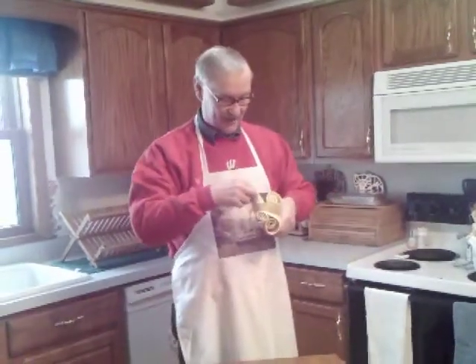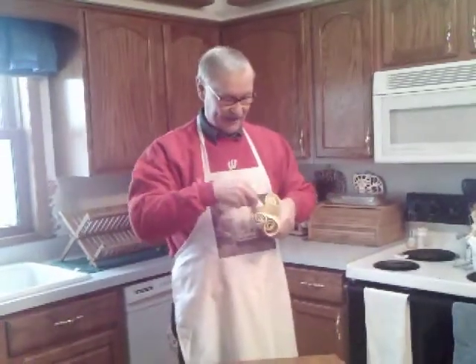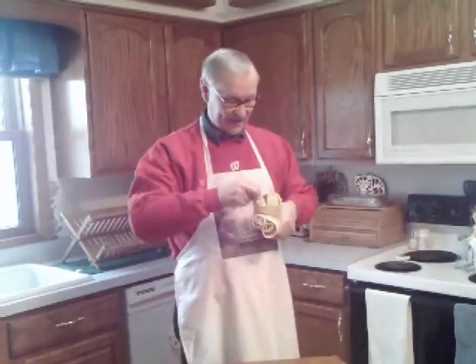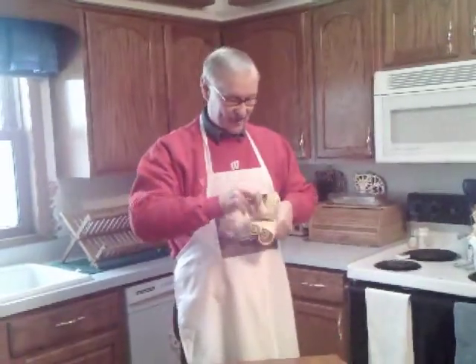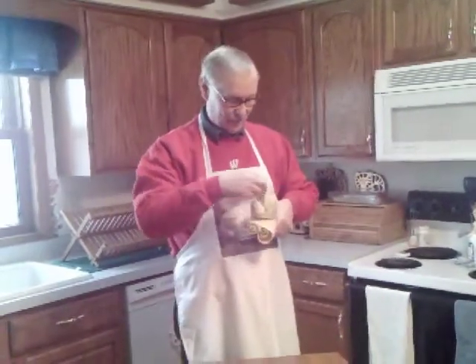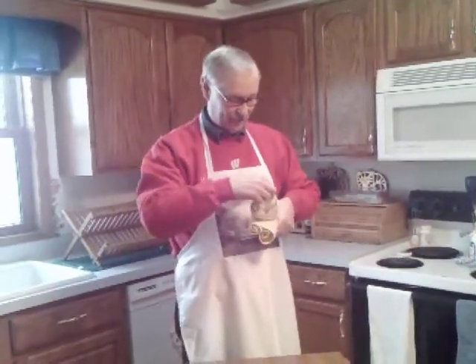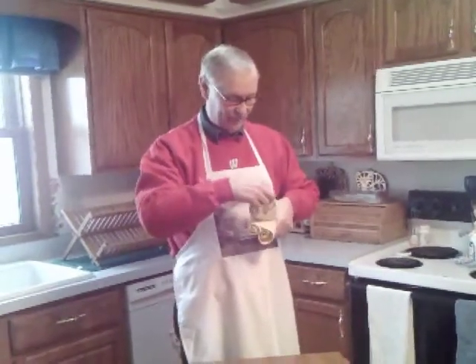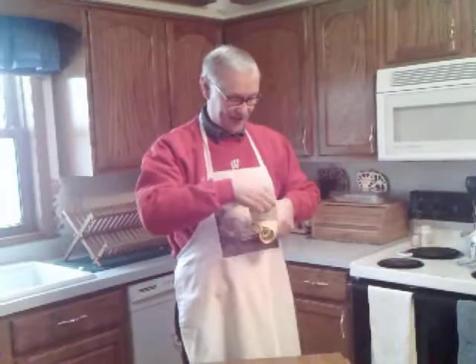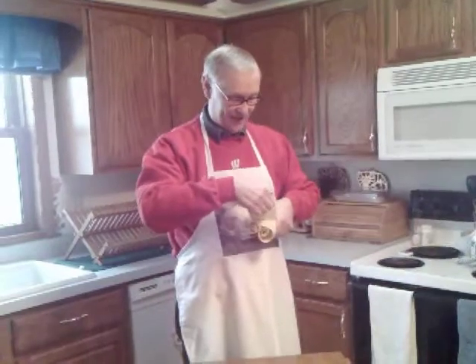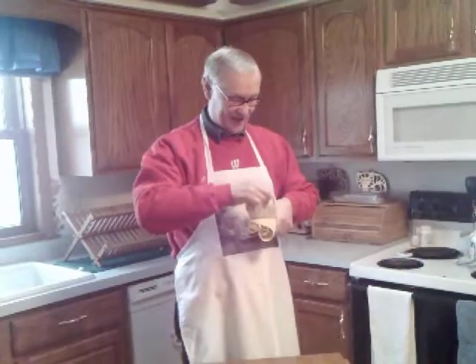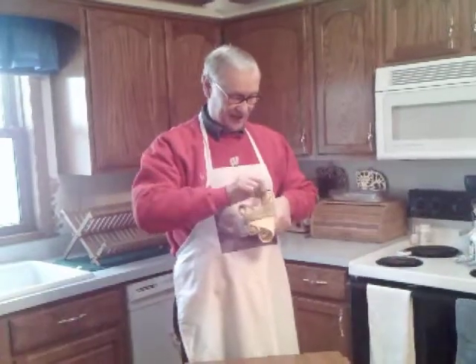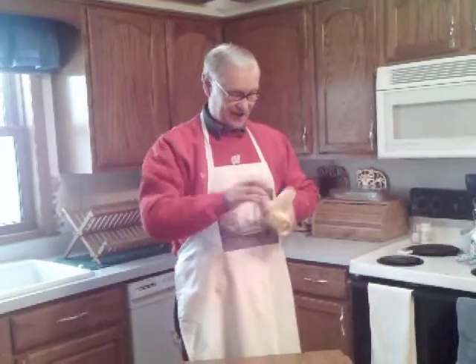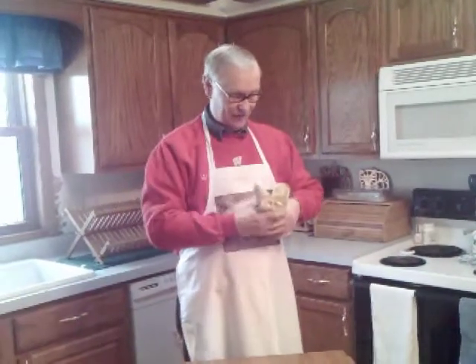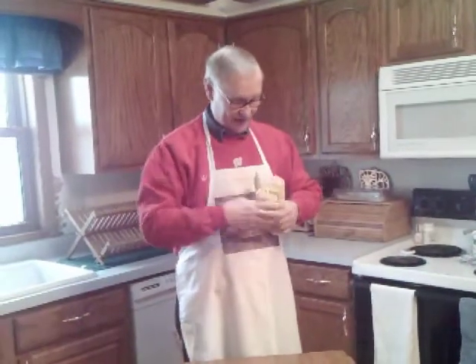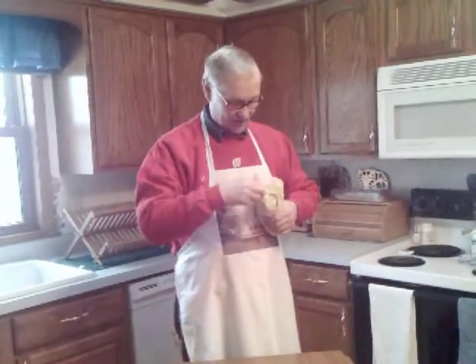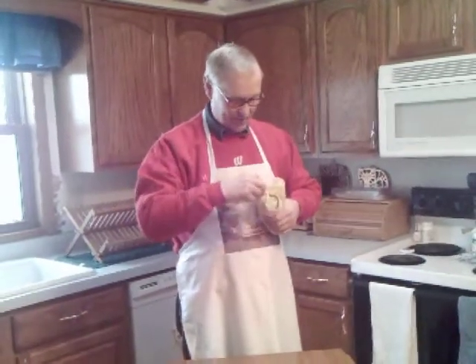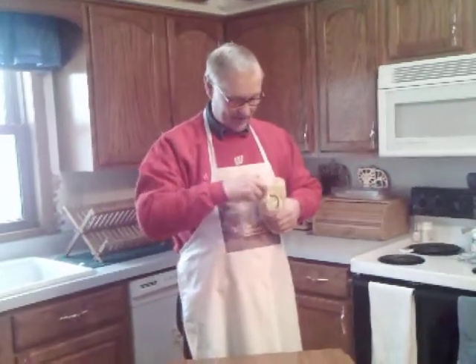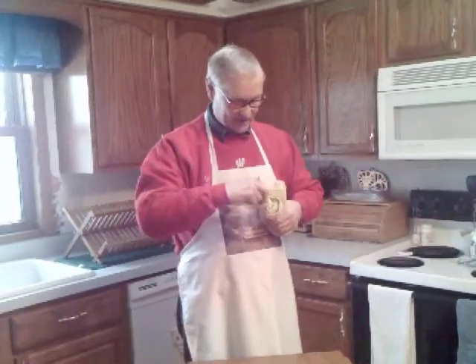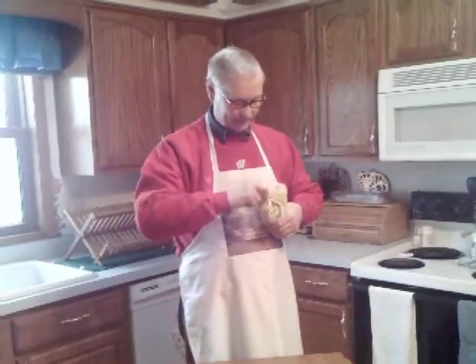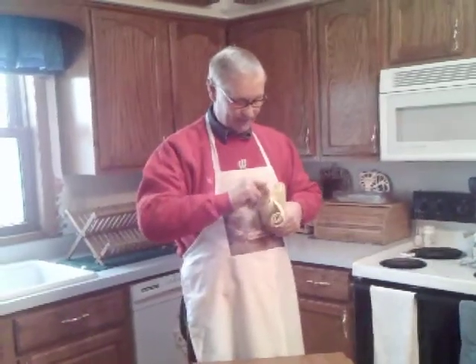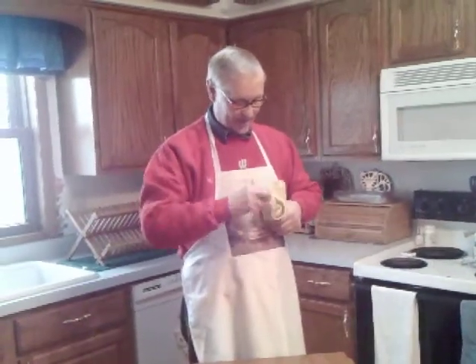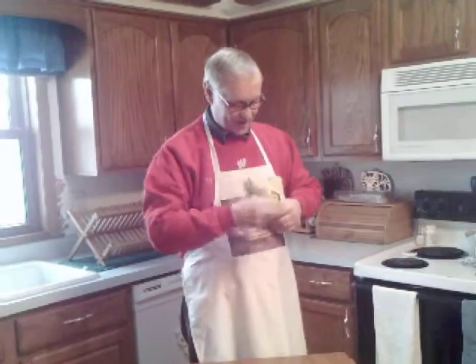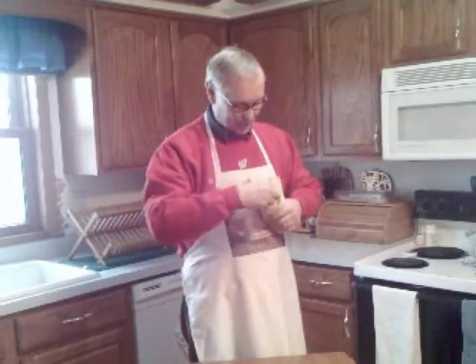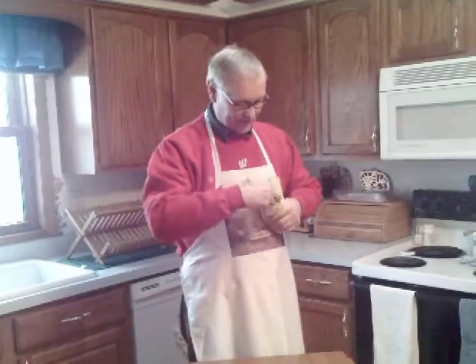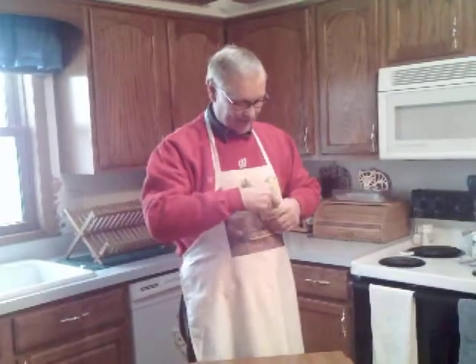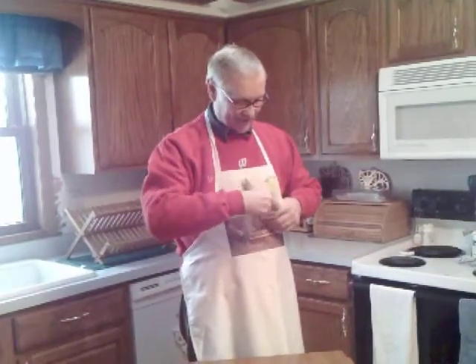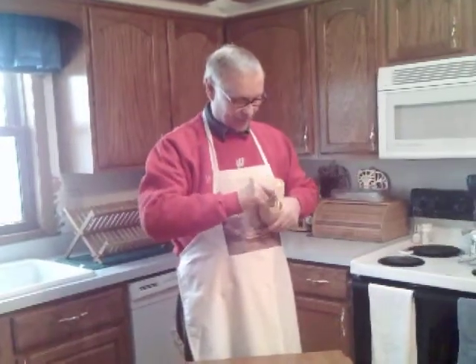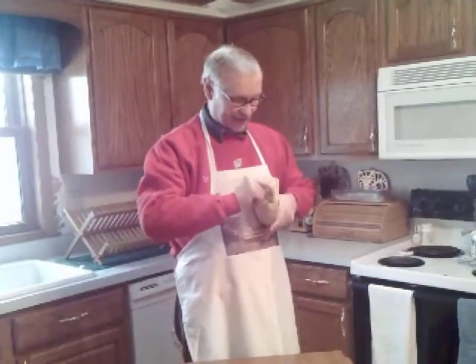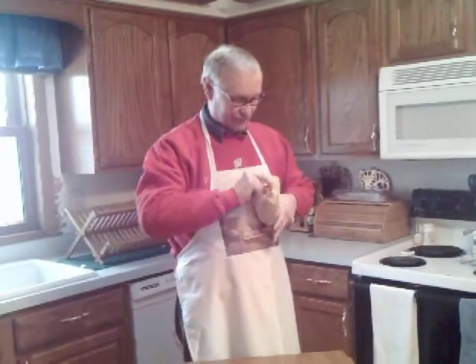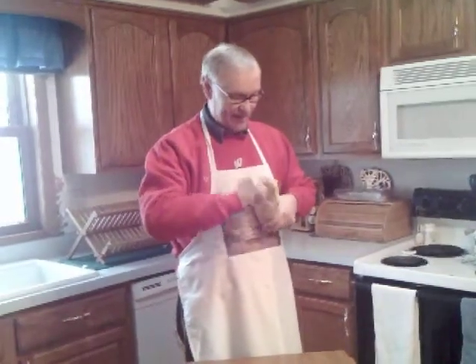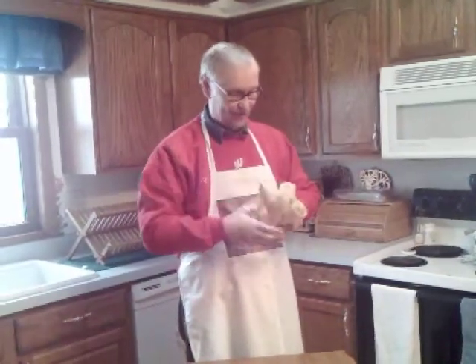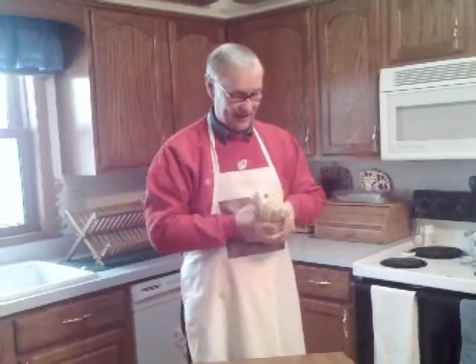Then you take these legs and you pull out these little feet. These chickens have little feet in there, so out of each one of the legs you pull these feet out like this so they're pointing straight out like that.